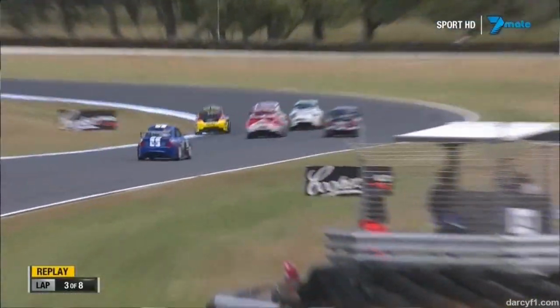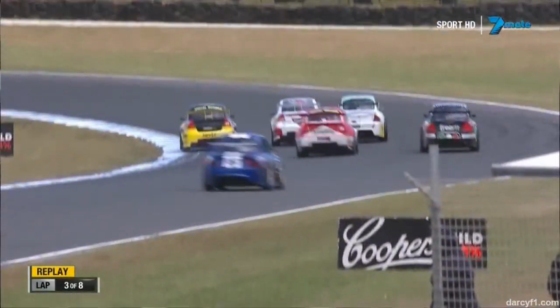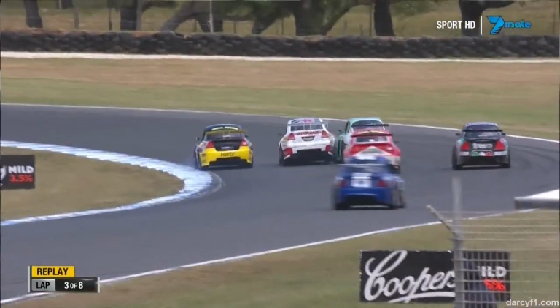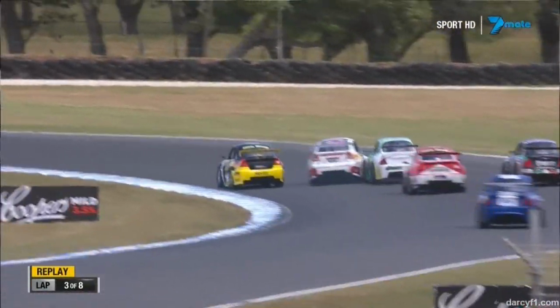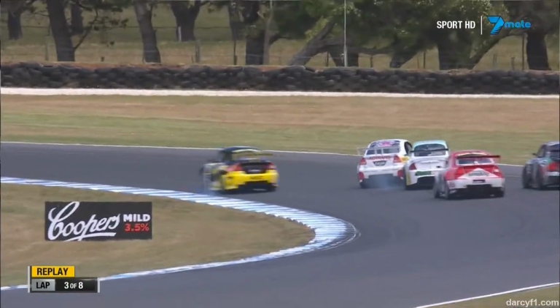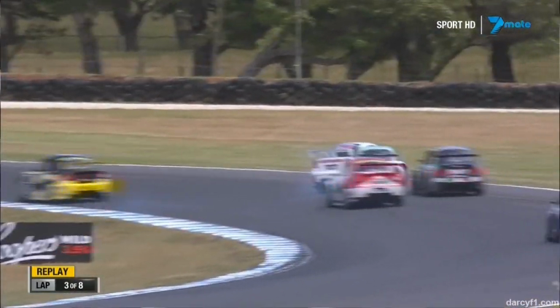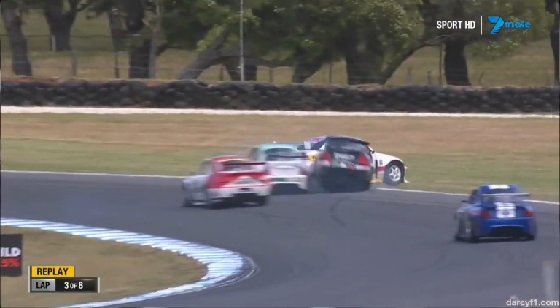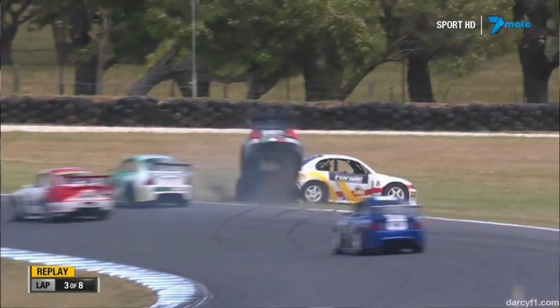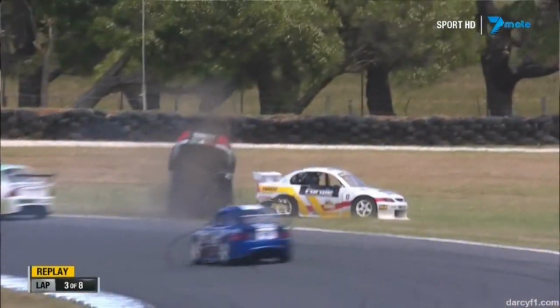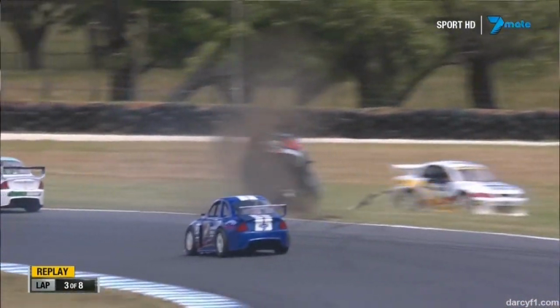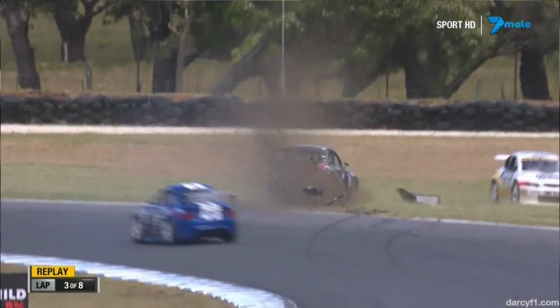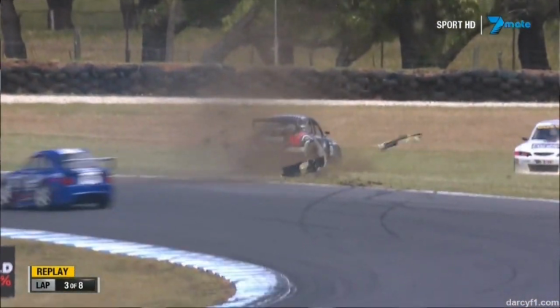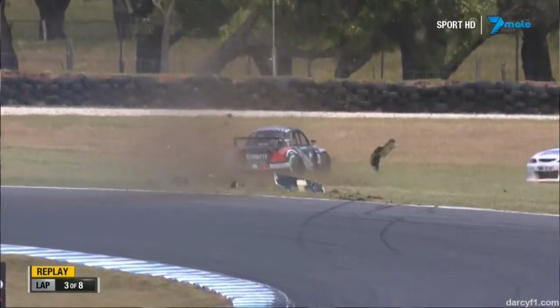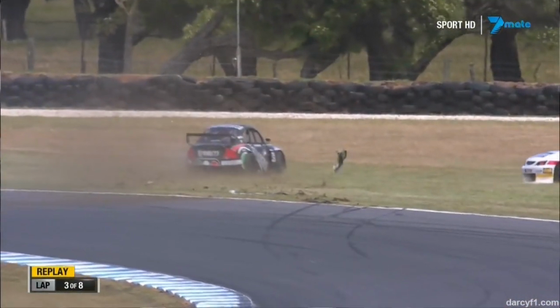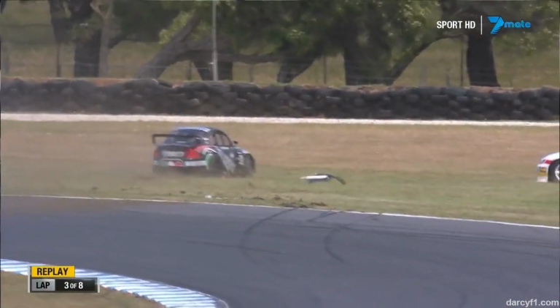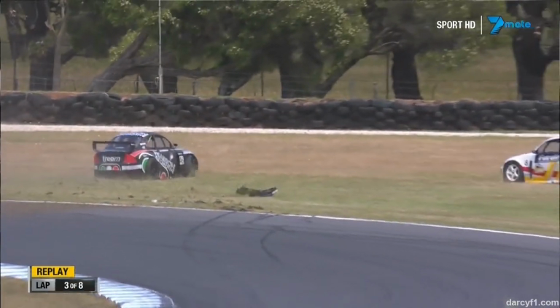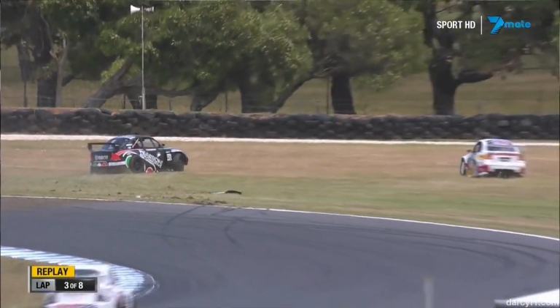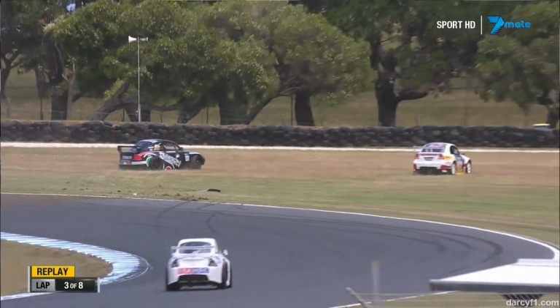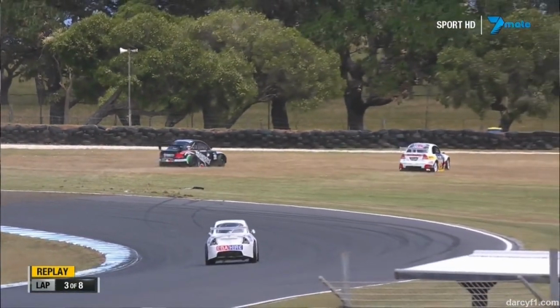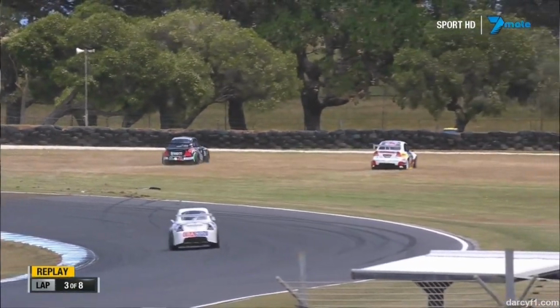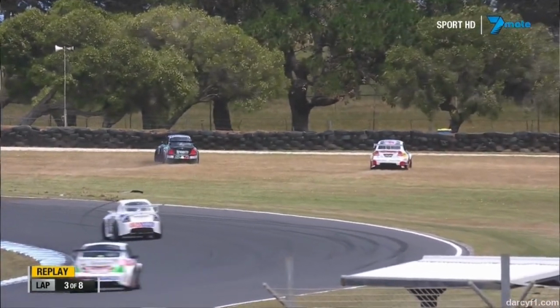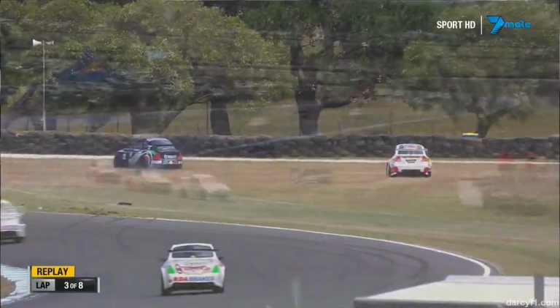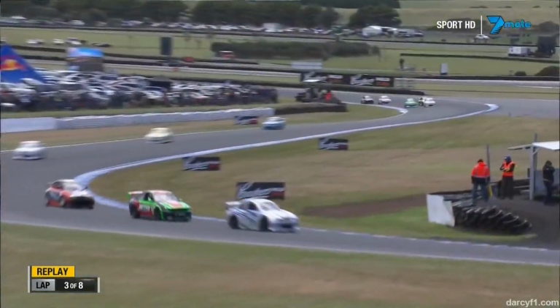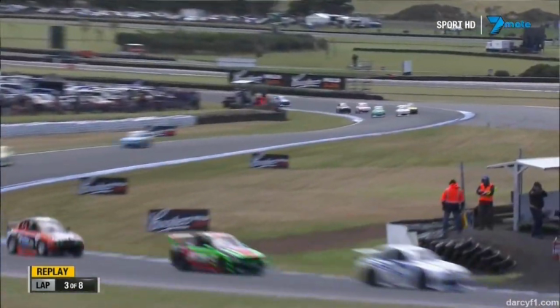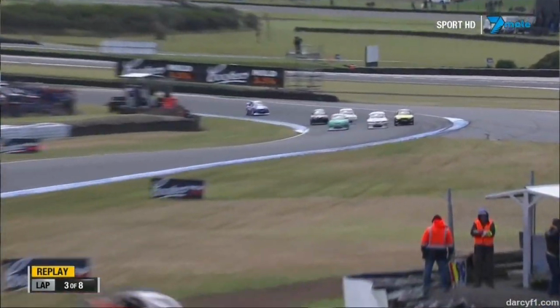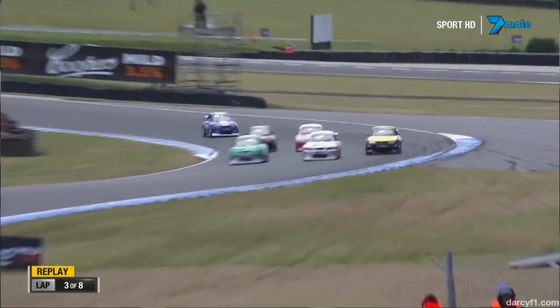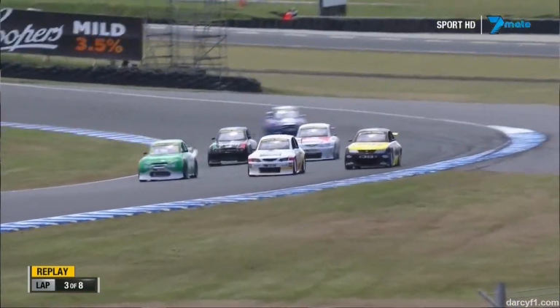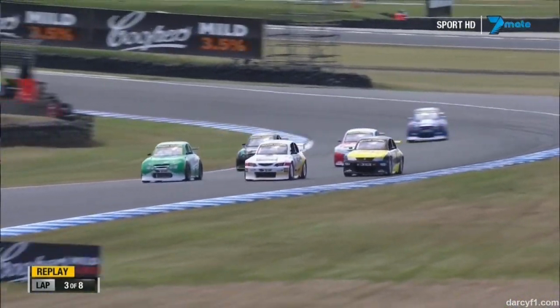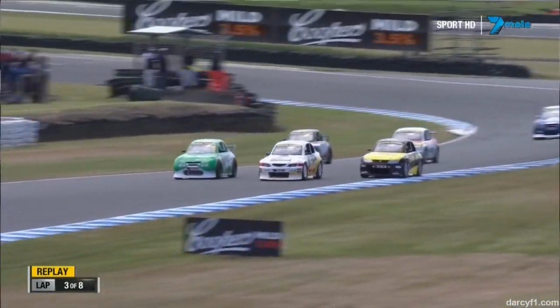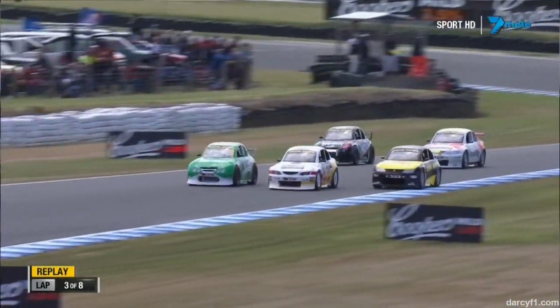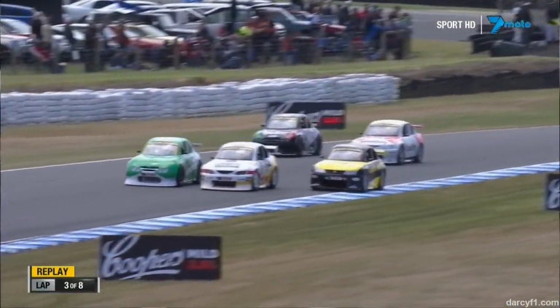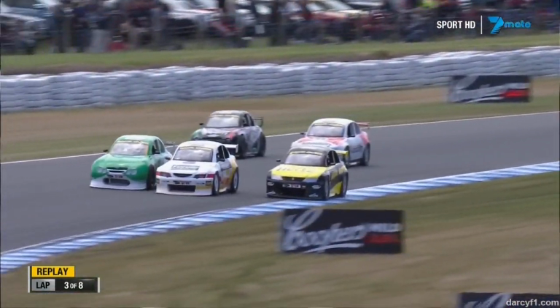Here we go. Contact on the inside — he's nearly done a front flip. It is a bystander there, but geez, that leapt up off the ground pretty quick, didn't it? We are seeing some unusual things today in the Aussie racing cars.